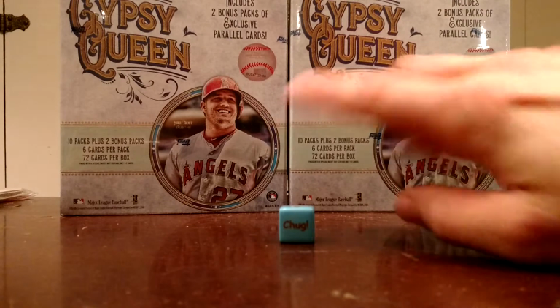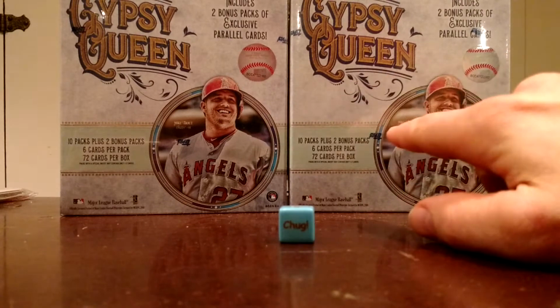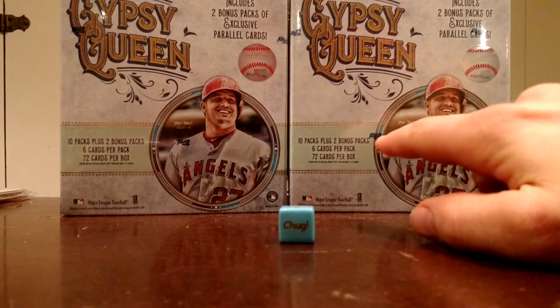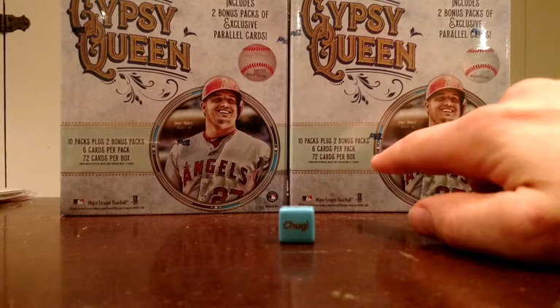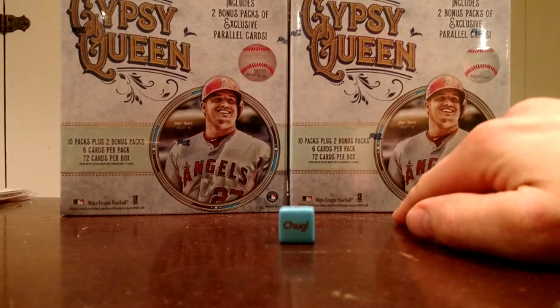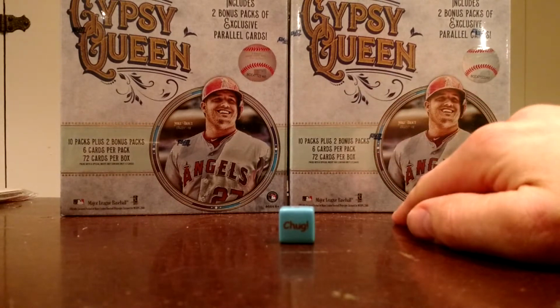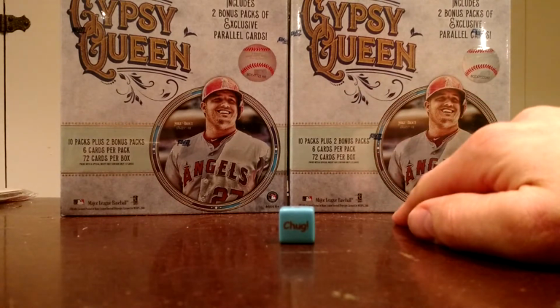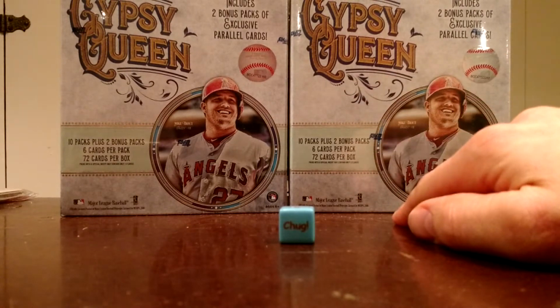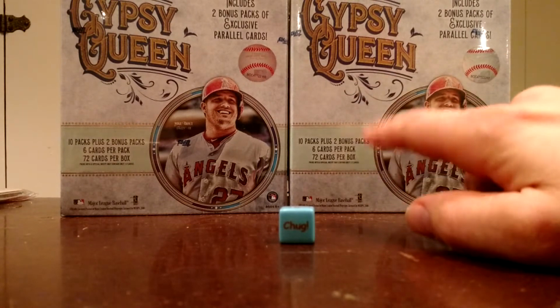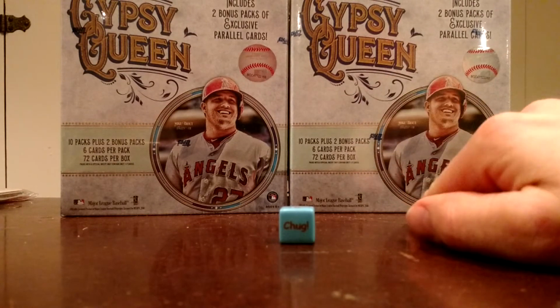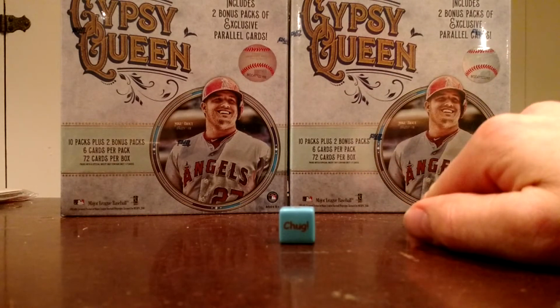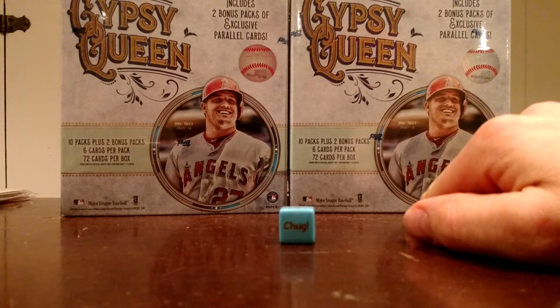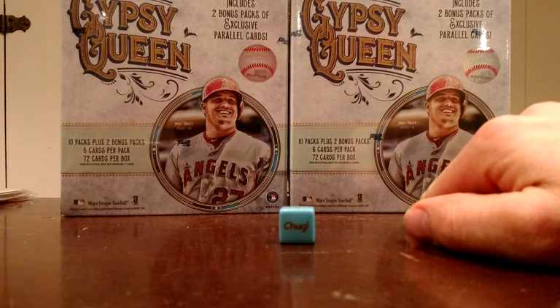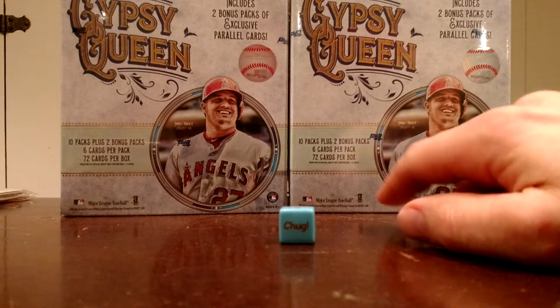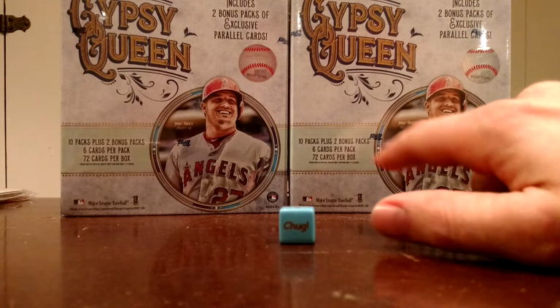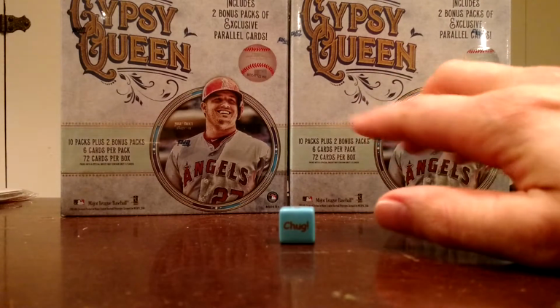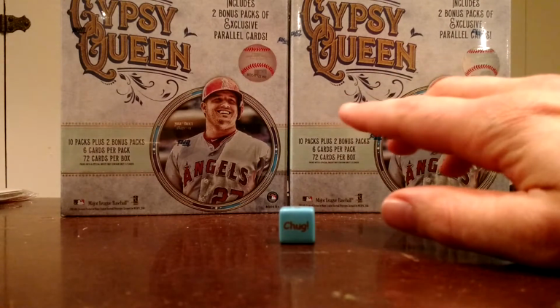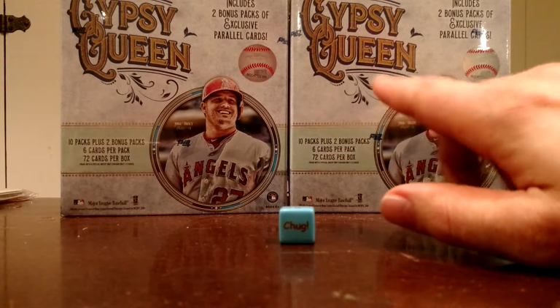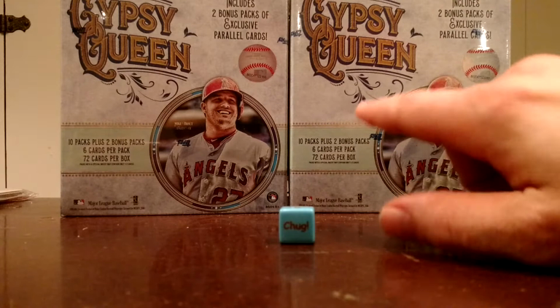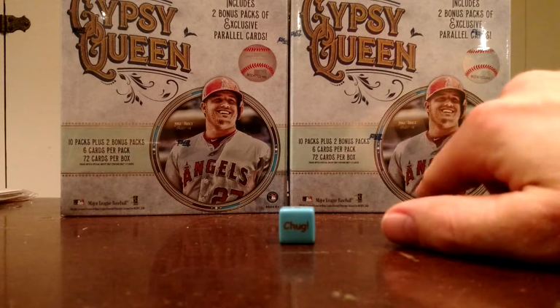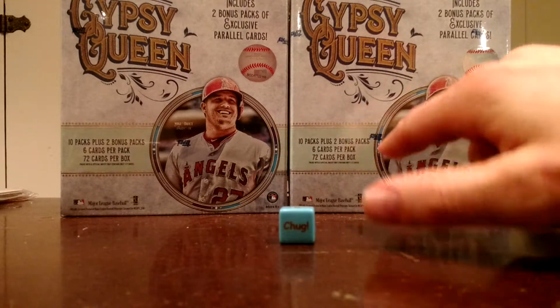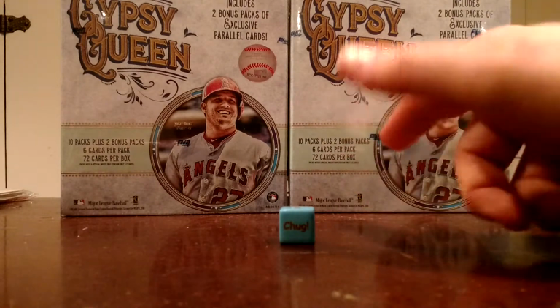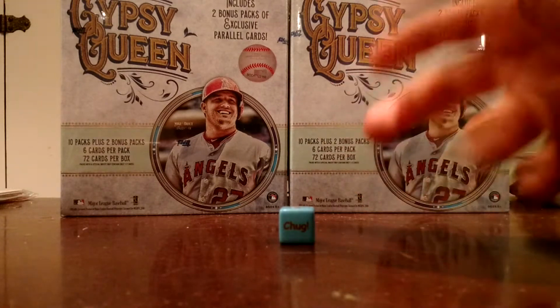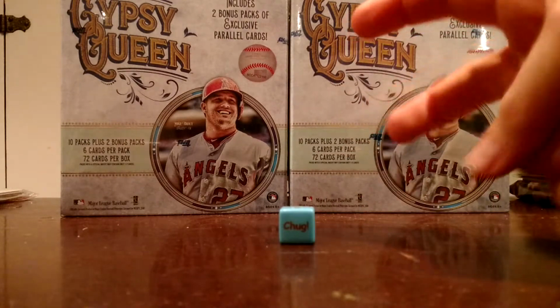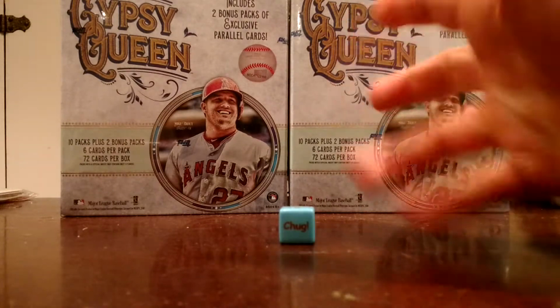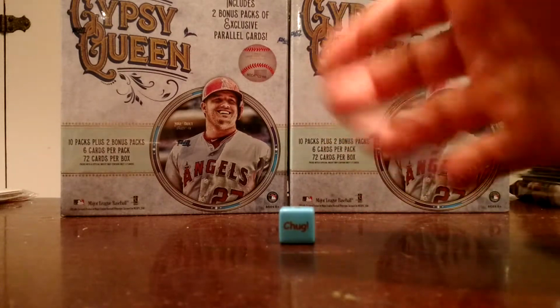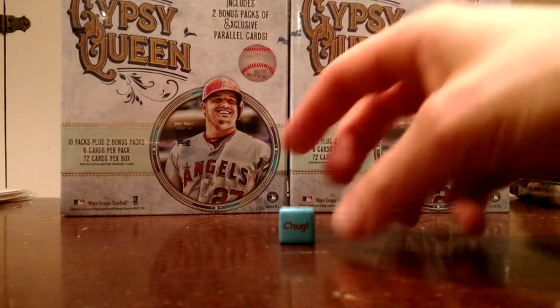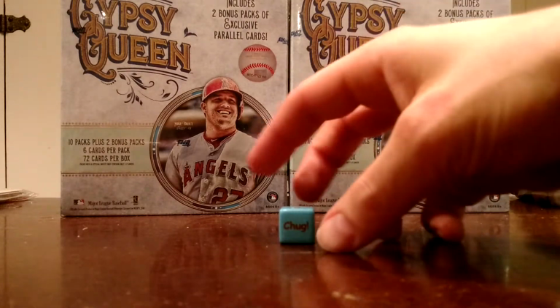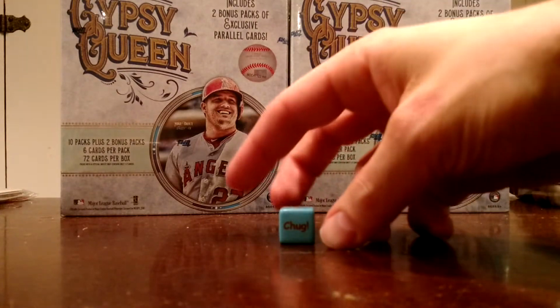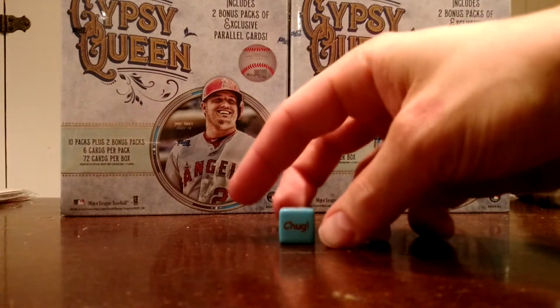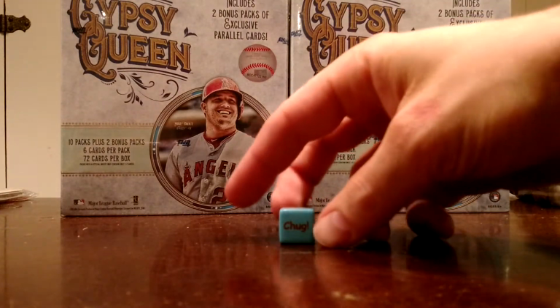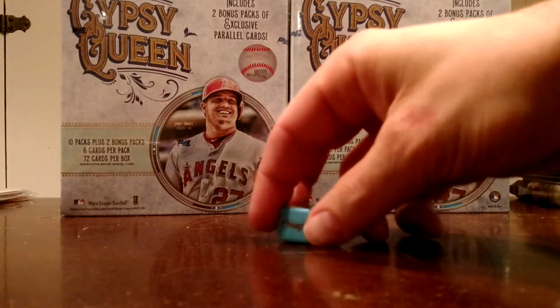$34.99 a piece and you get 12 packs — about 10 base packs and then 2 packs of exclusive parallels. Let's get cracking into it.